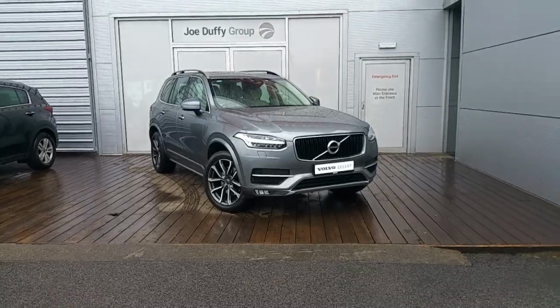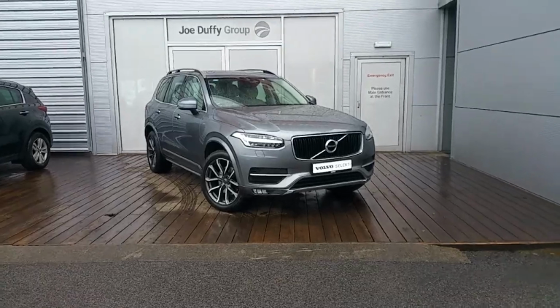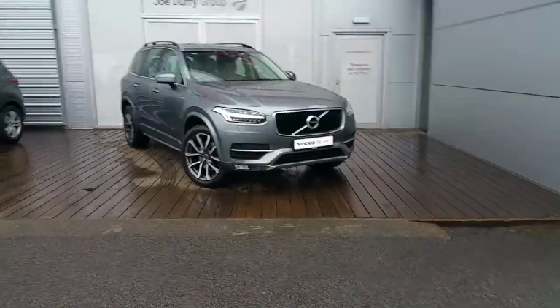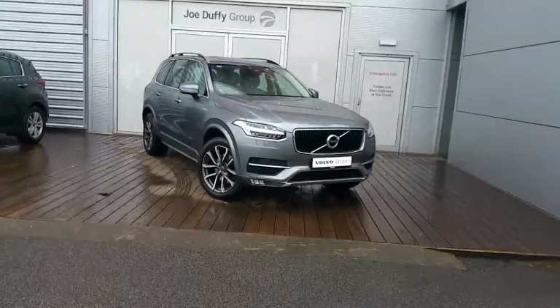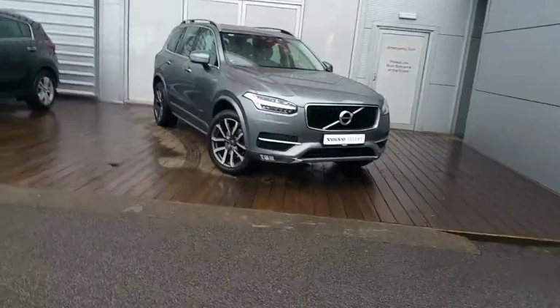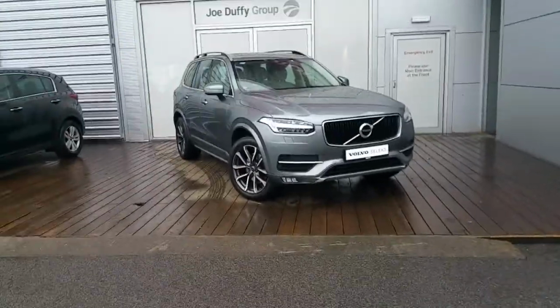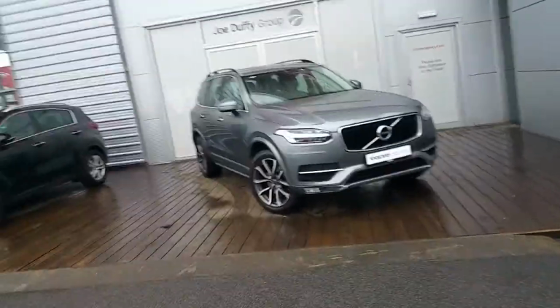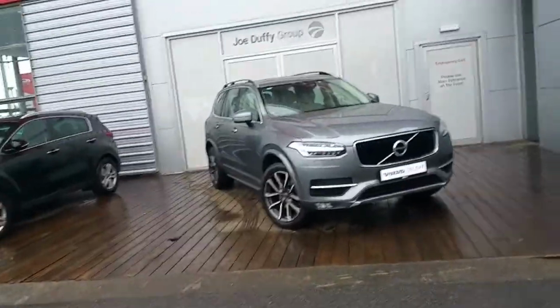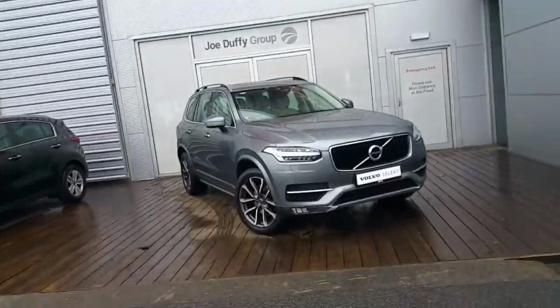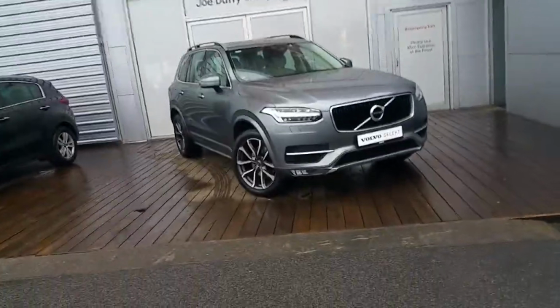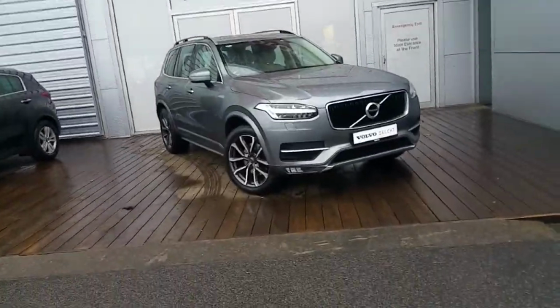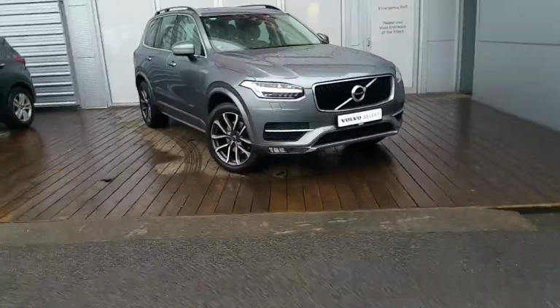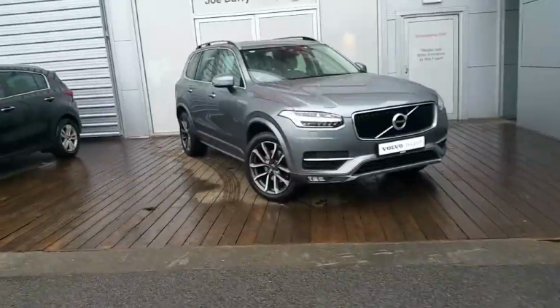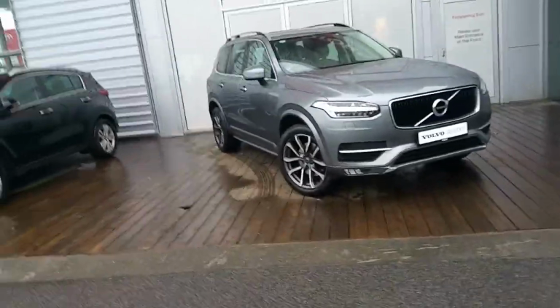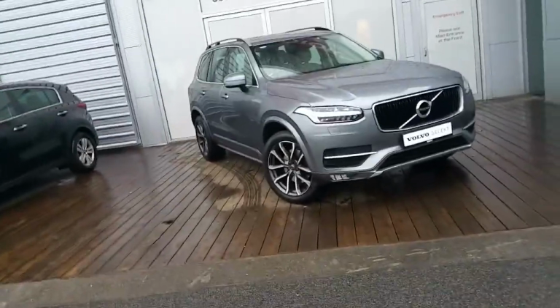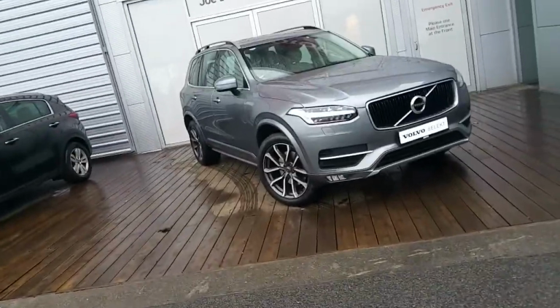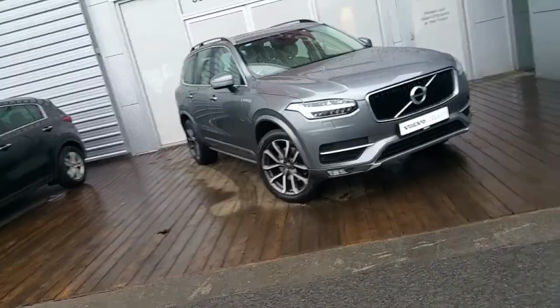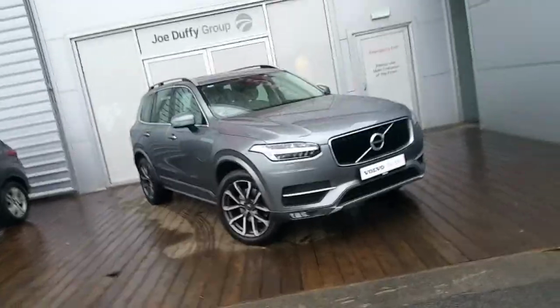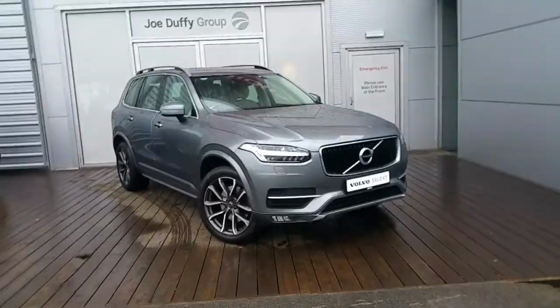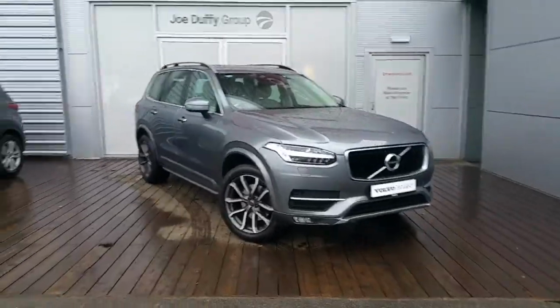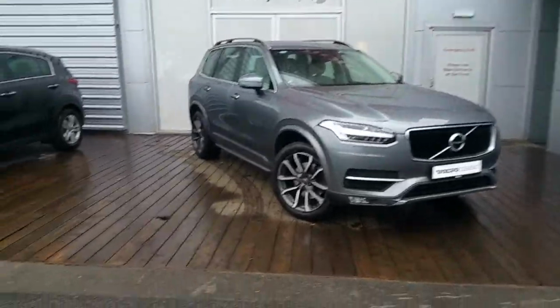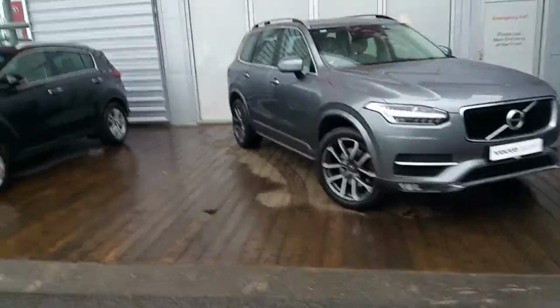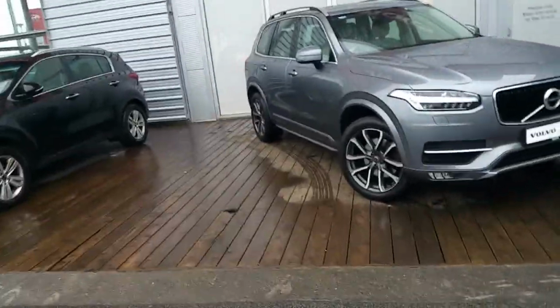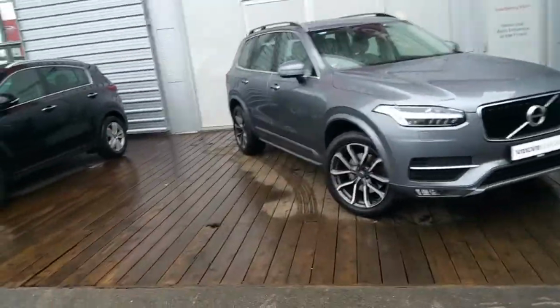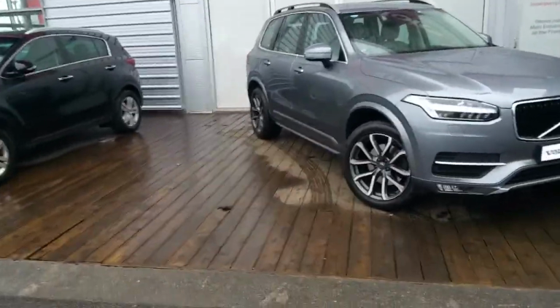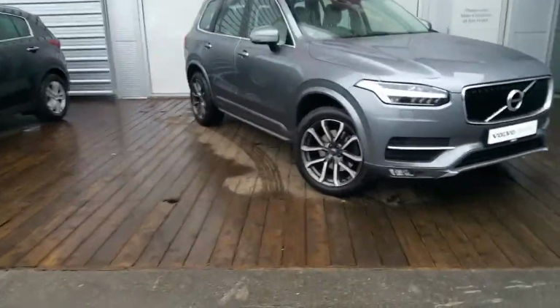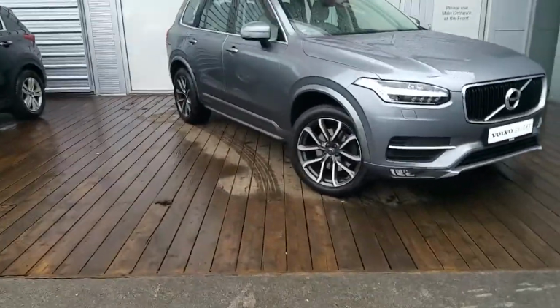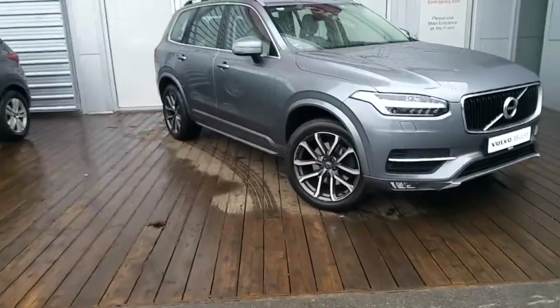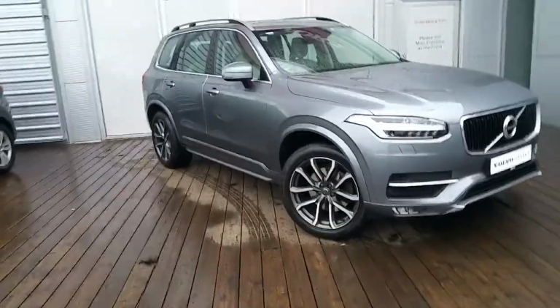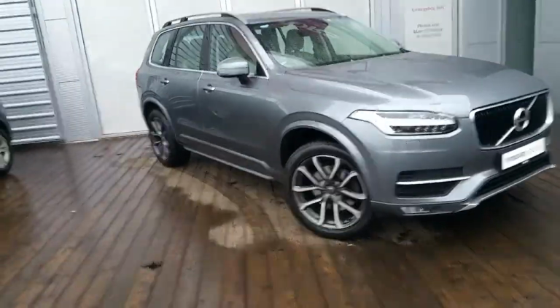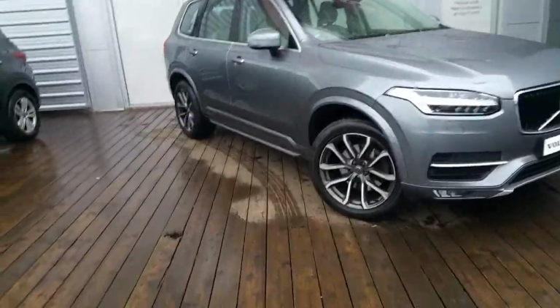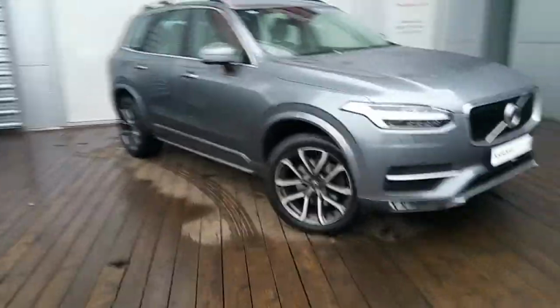Hello and welcome to Joe Duffy Volvo Used Cars Online. Here we have the Volvo XC90 D-Foyle AWD Momentum finished in Osmium Grey.